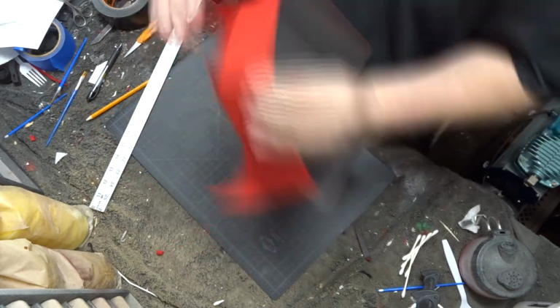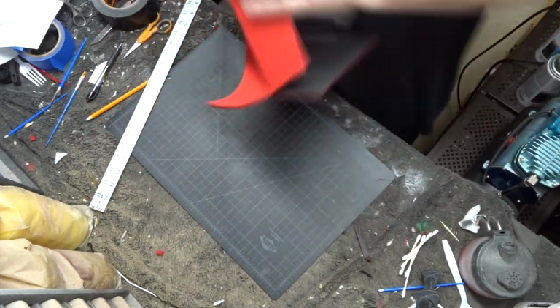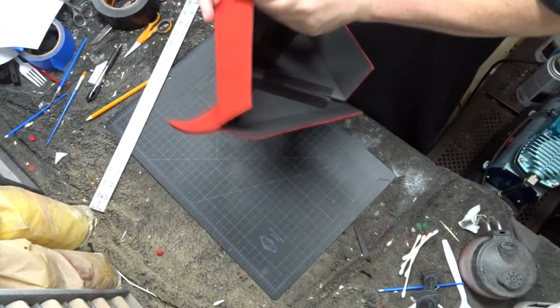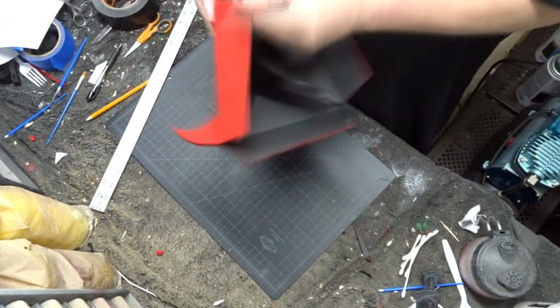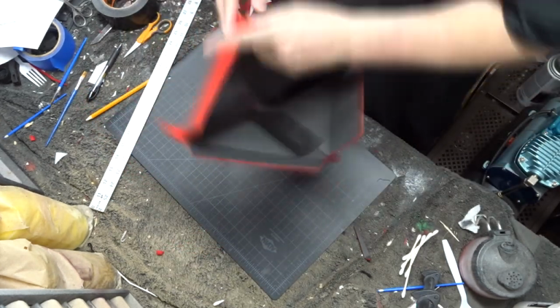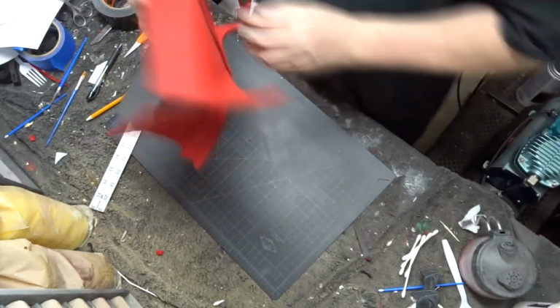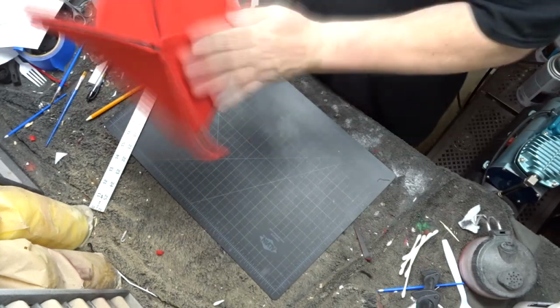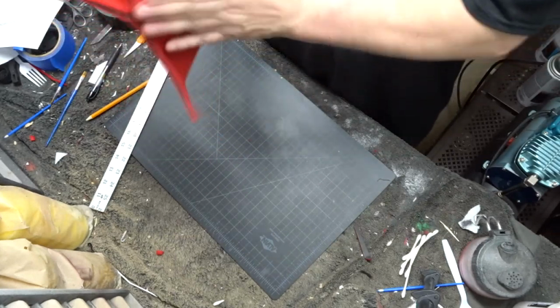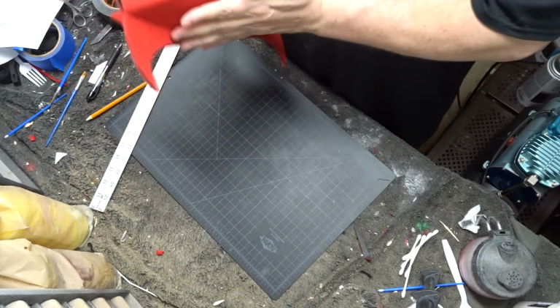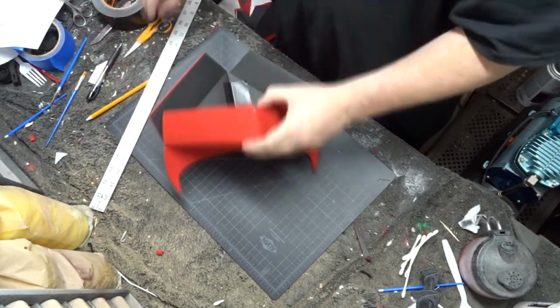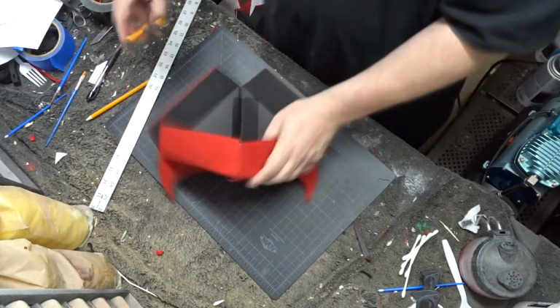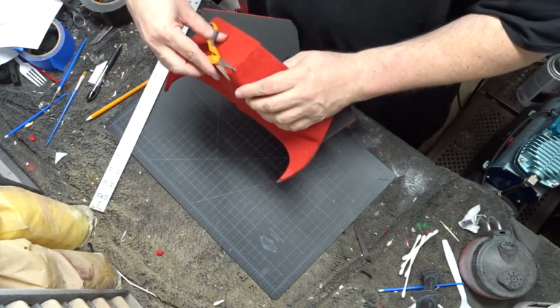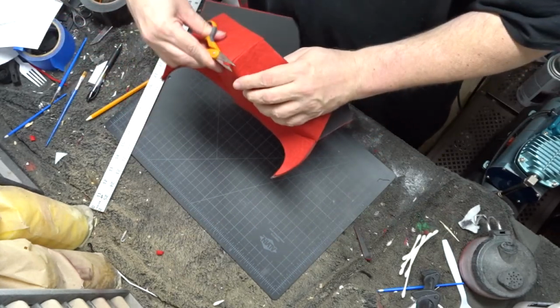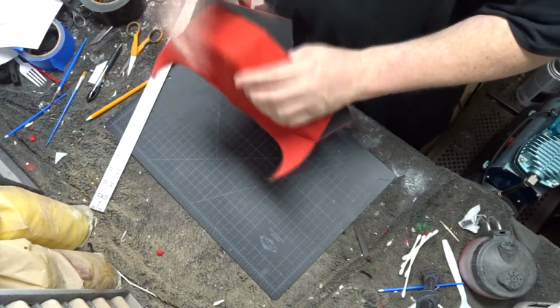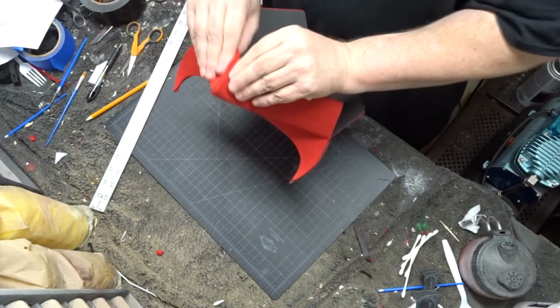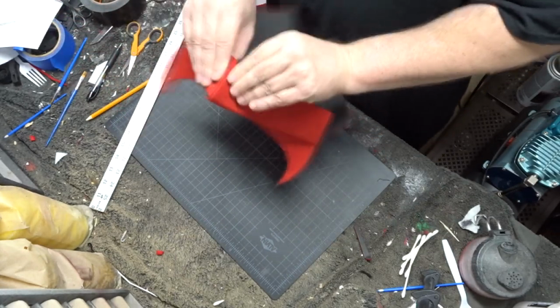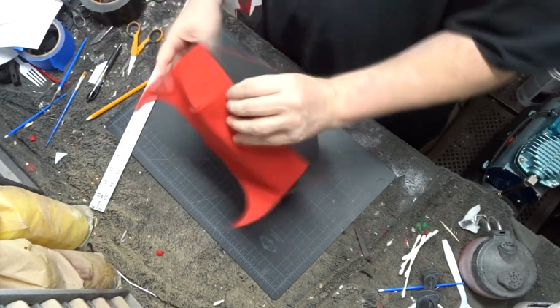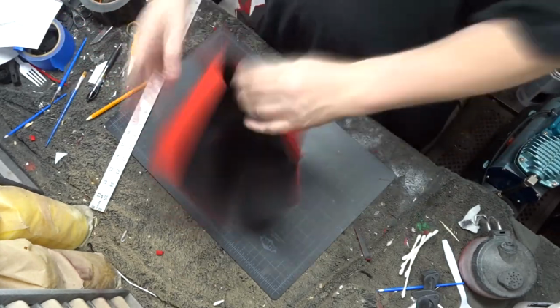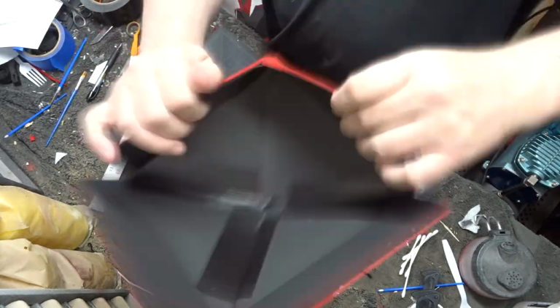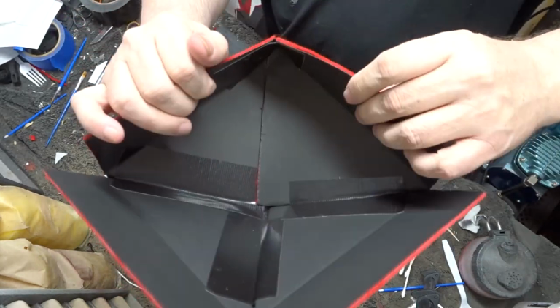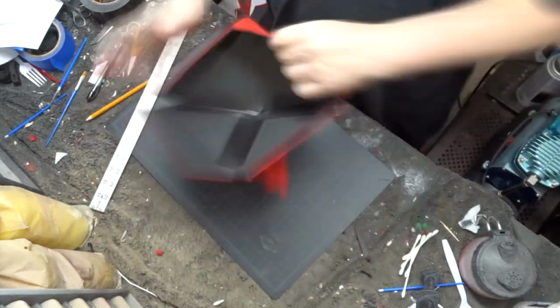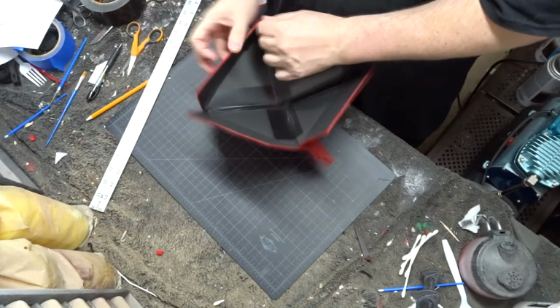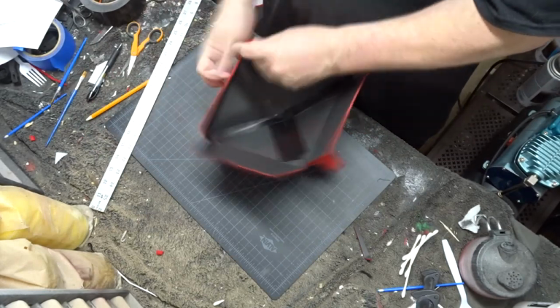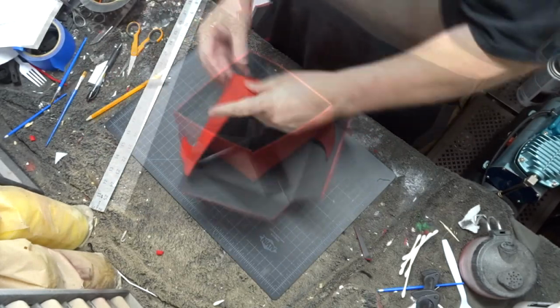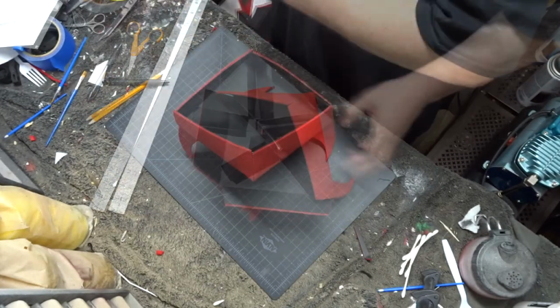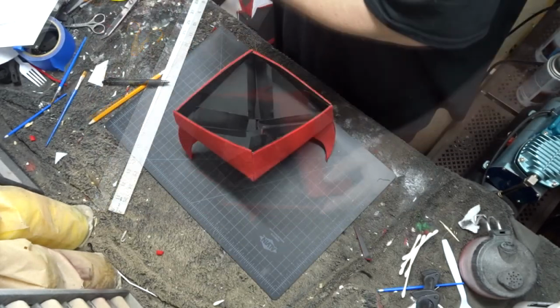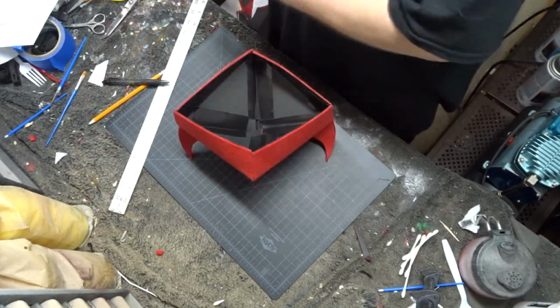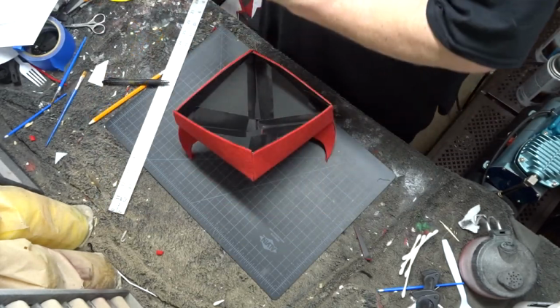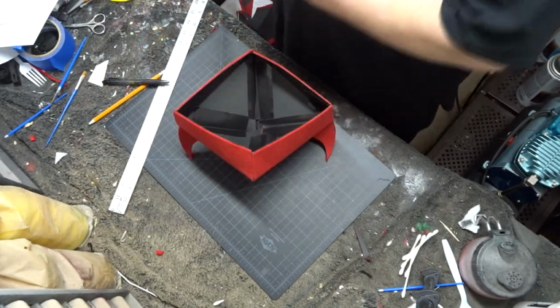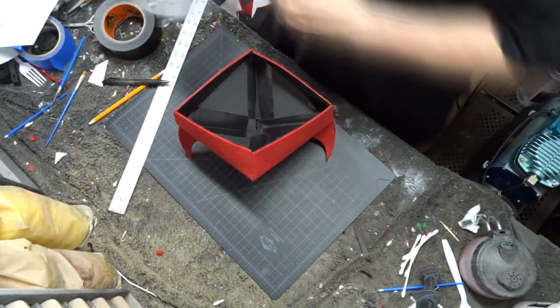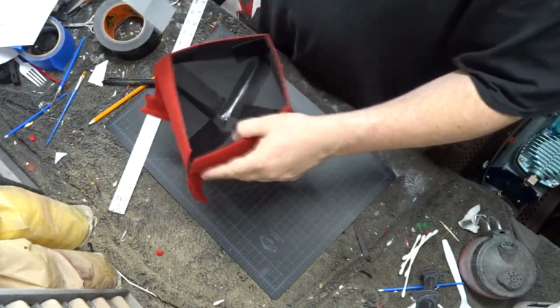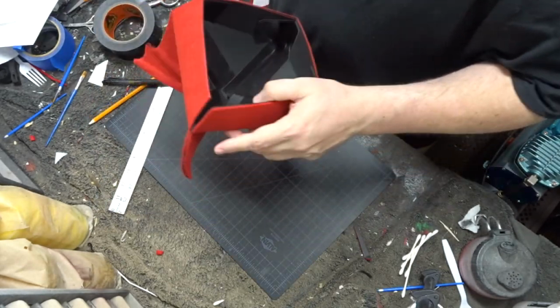Keep in mind that when you download the Beretta template PDF pack off of Etsy, you're going to want to scale them before you print them to be as large or as small as you want the Beretta to come out.